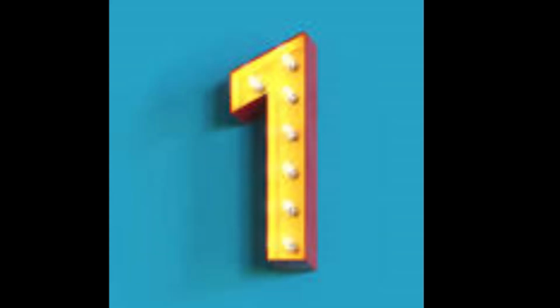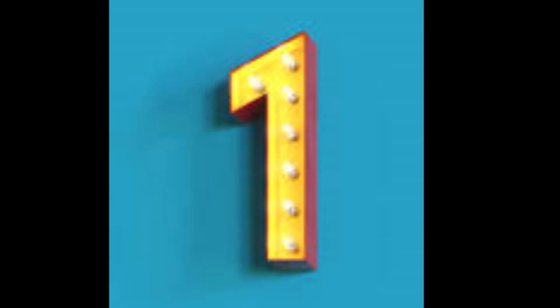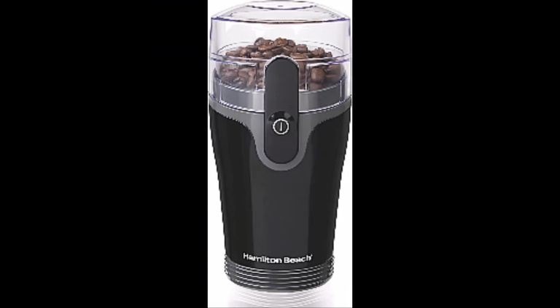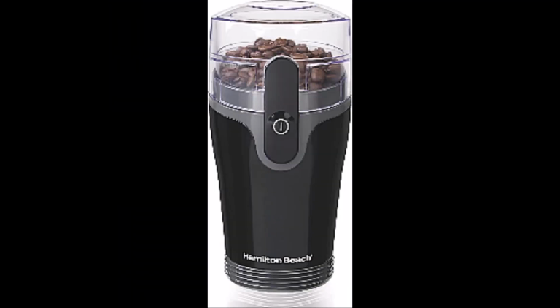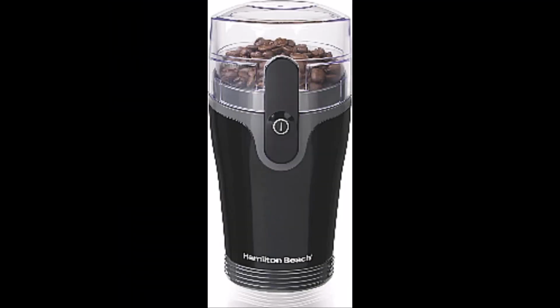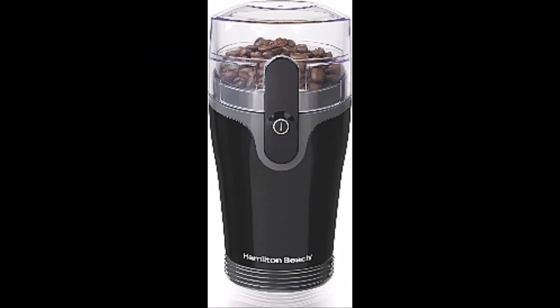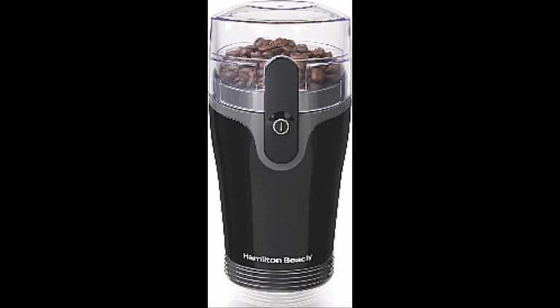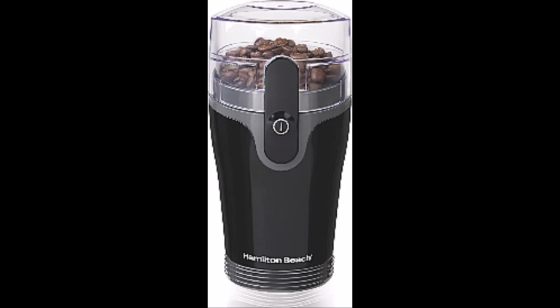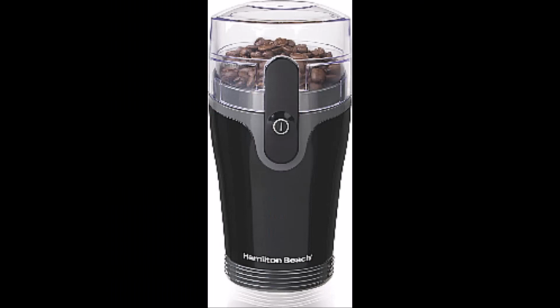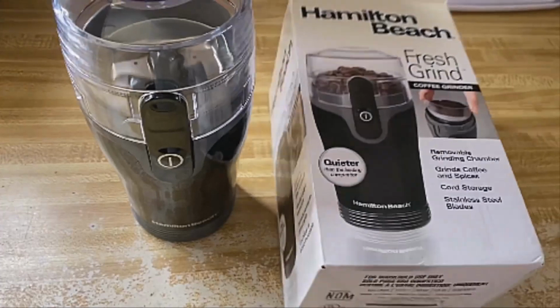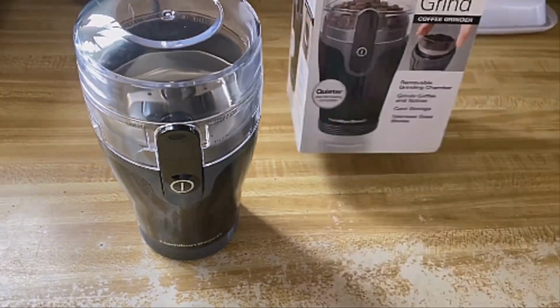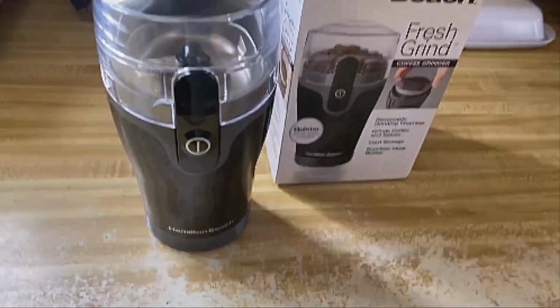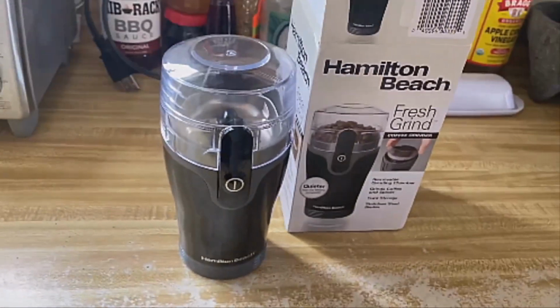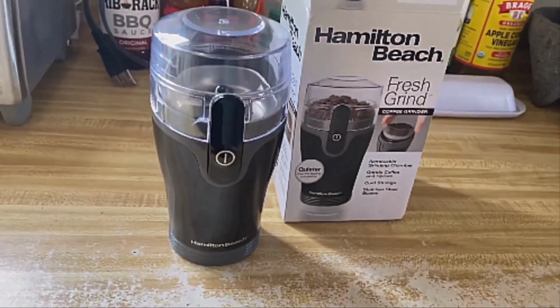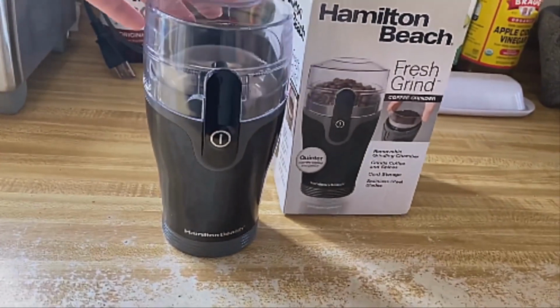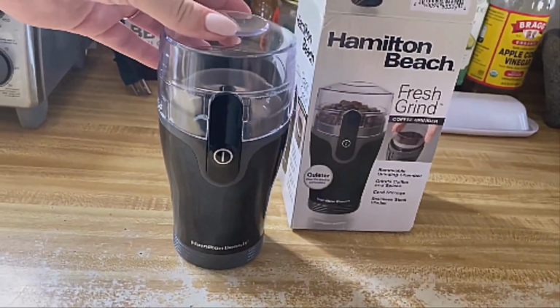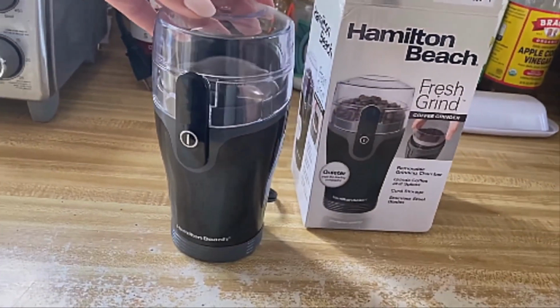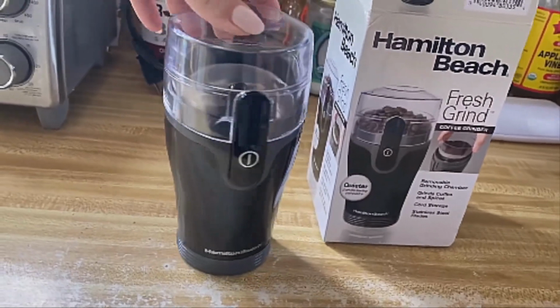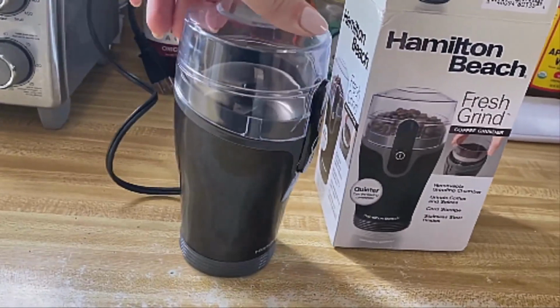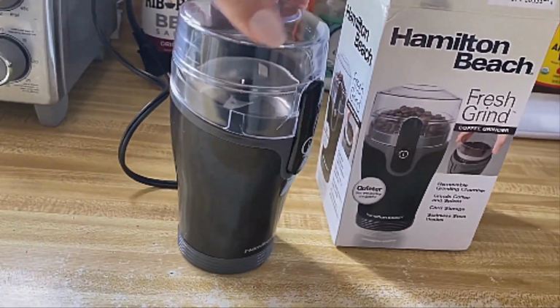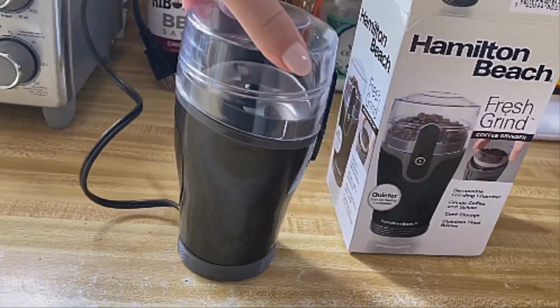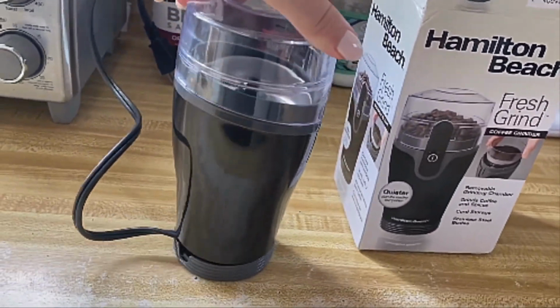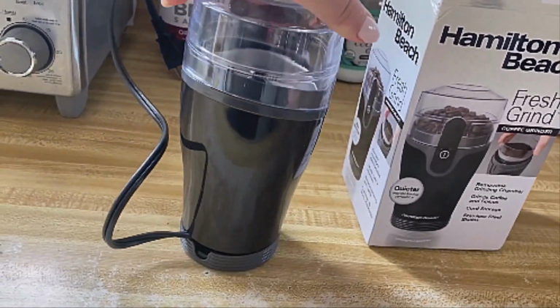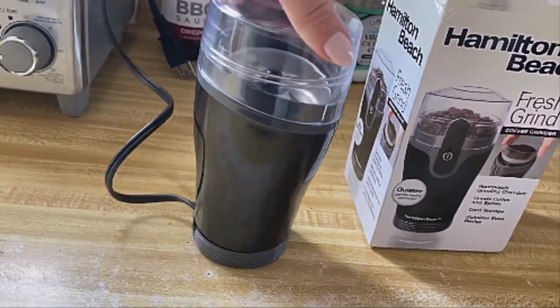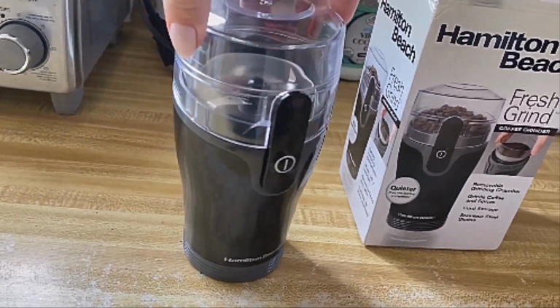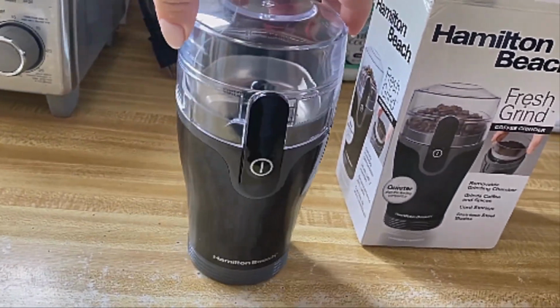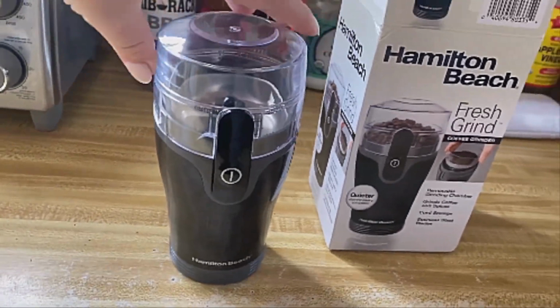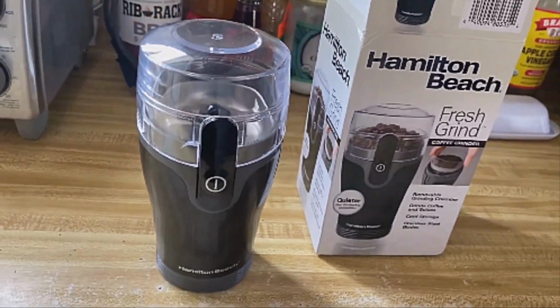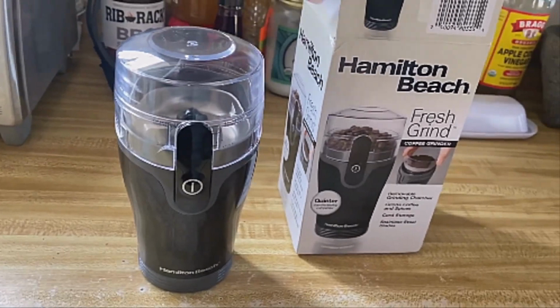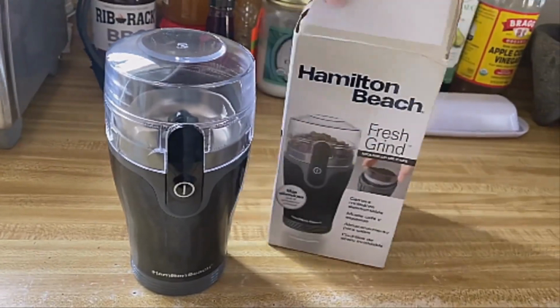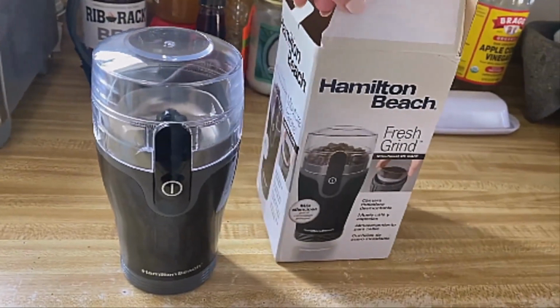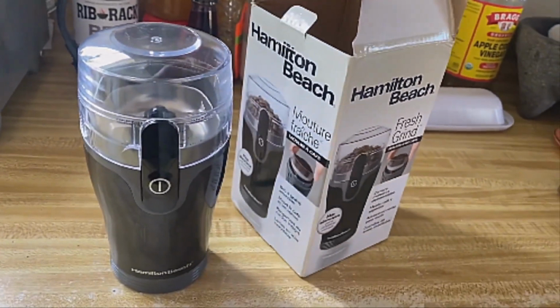Number 1: Hamilton Beach Fresh Grind Electric Coffee Grinder. Easy cleanup — the dishwasher safe grinding bowl on this coffee bean grinder is designed with durable stainless steel. It's removable for easy filling and pouring and is dishwasher safe.